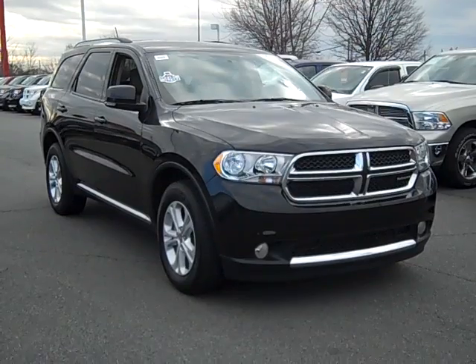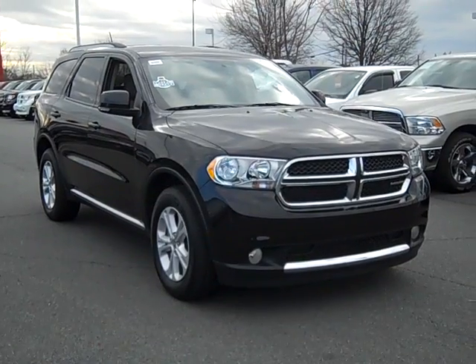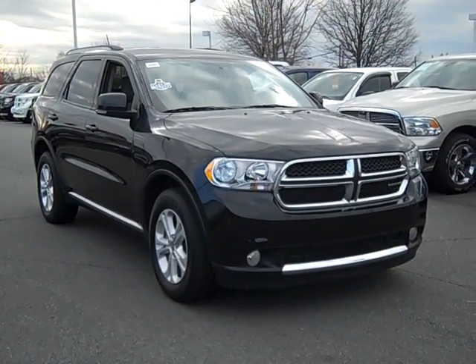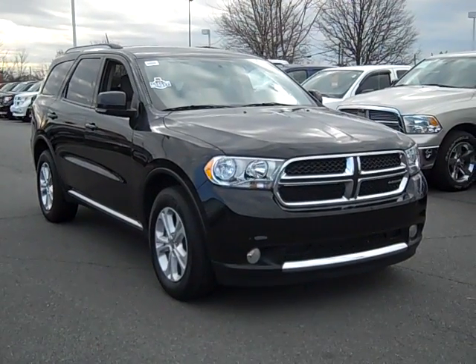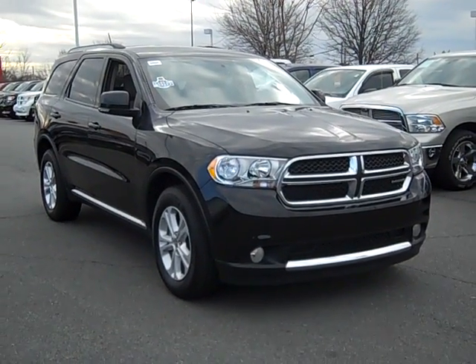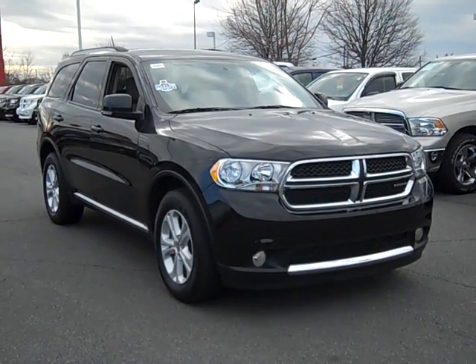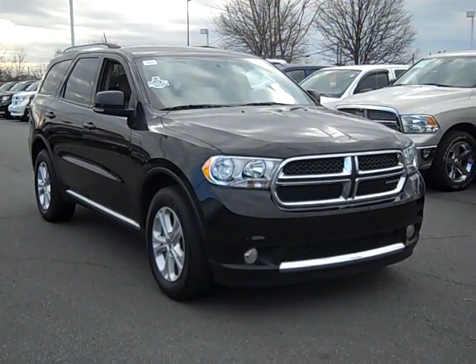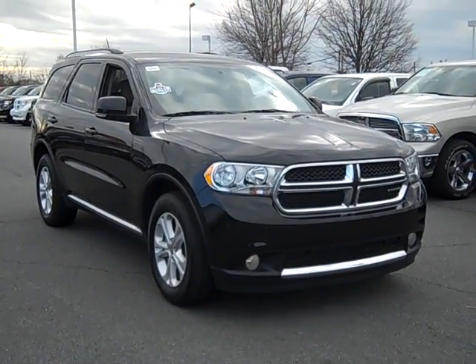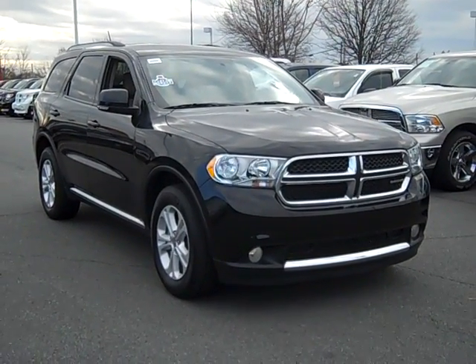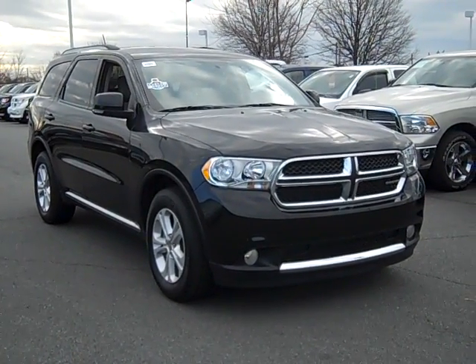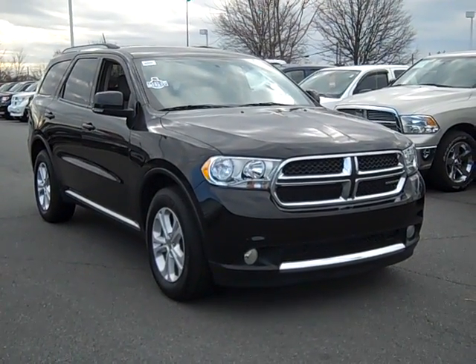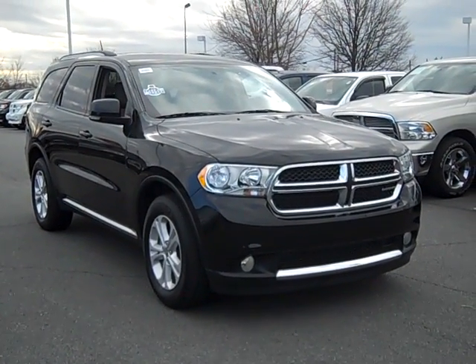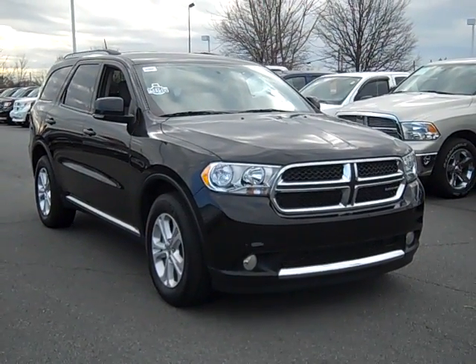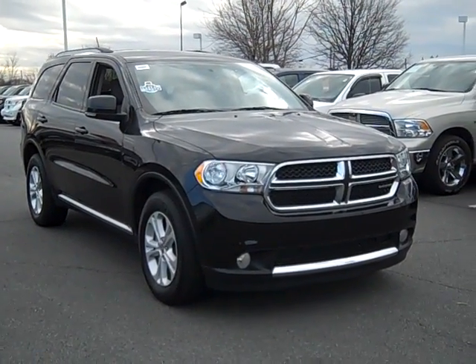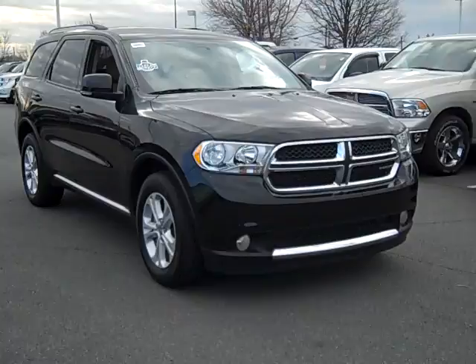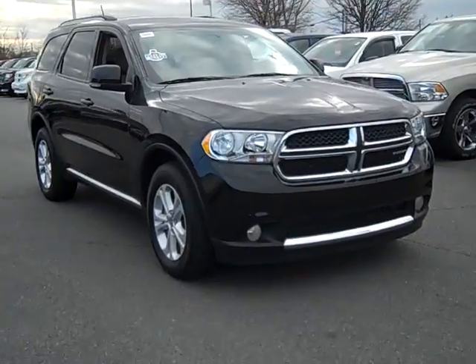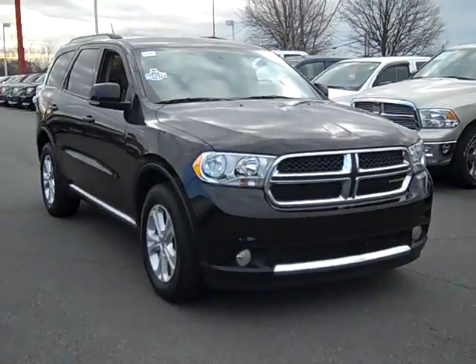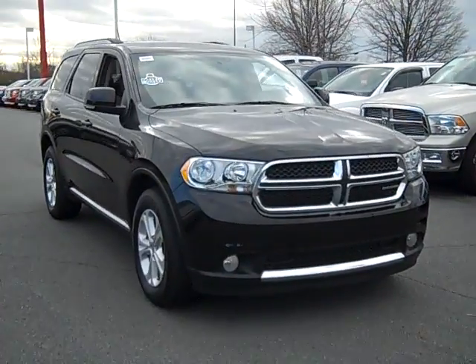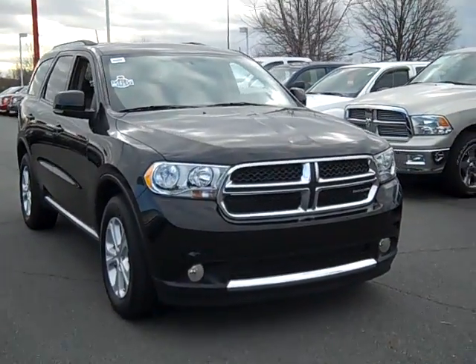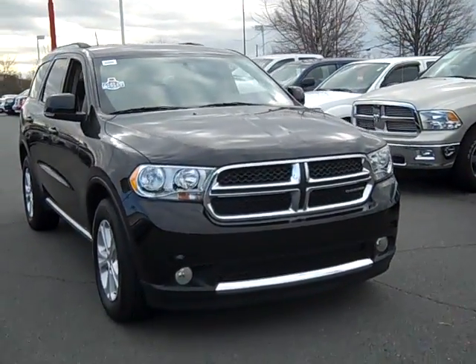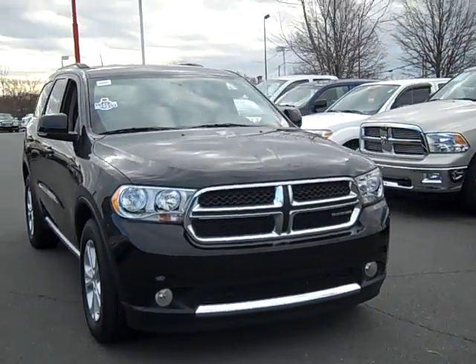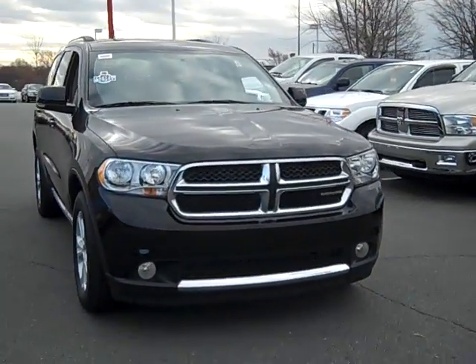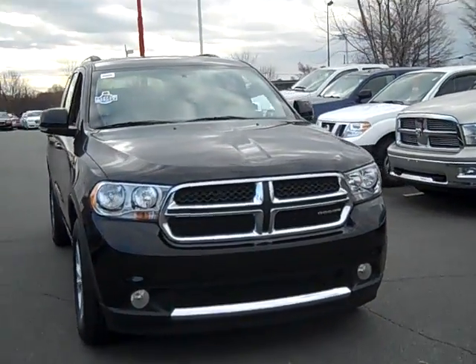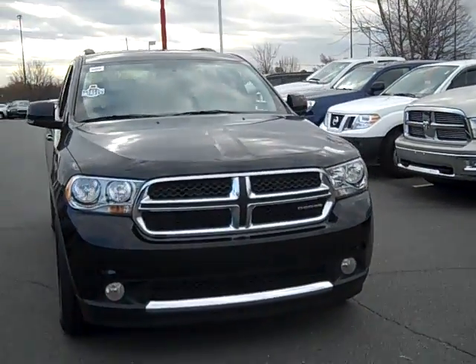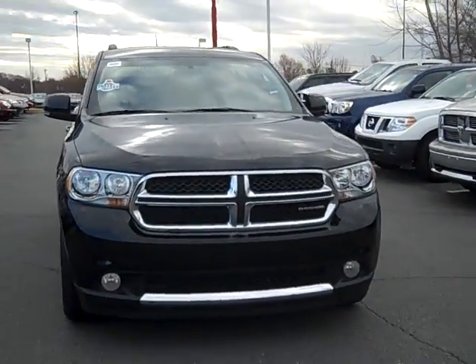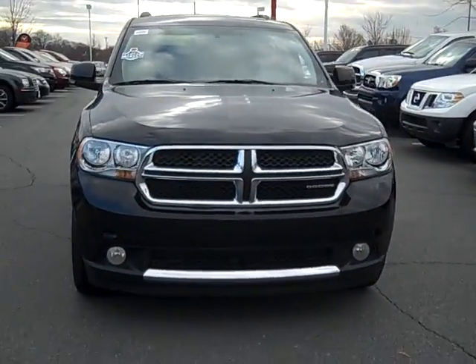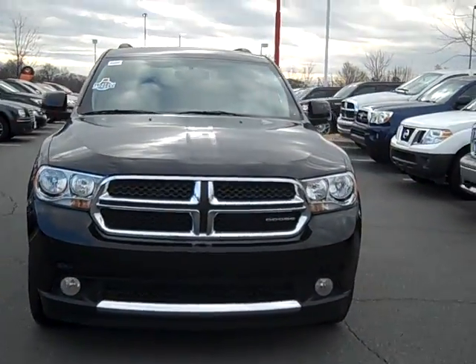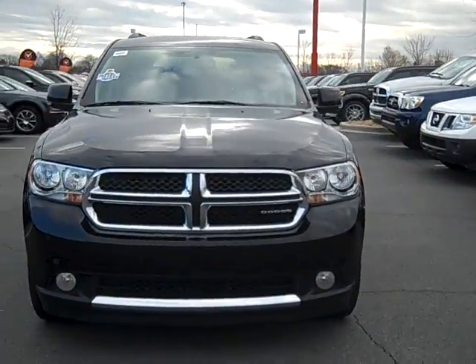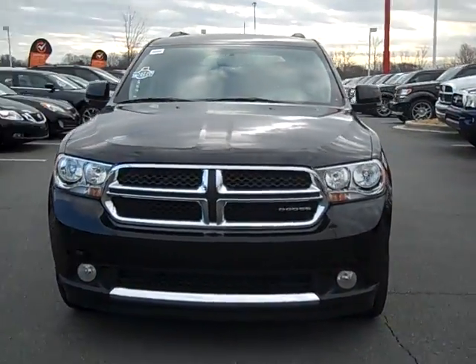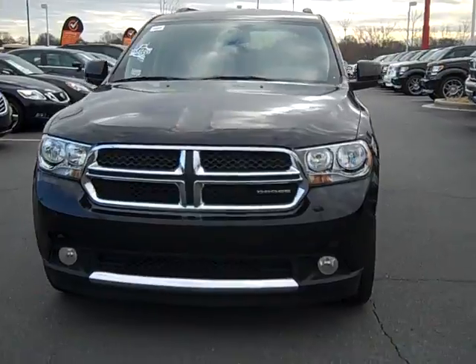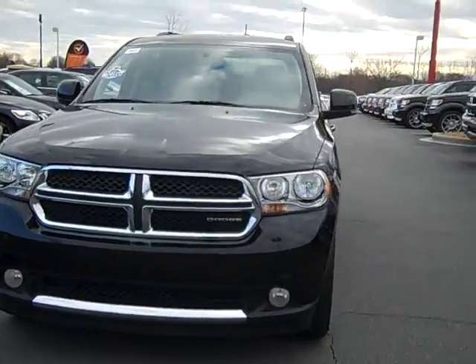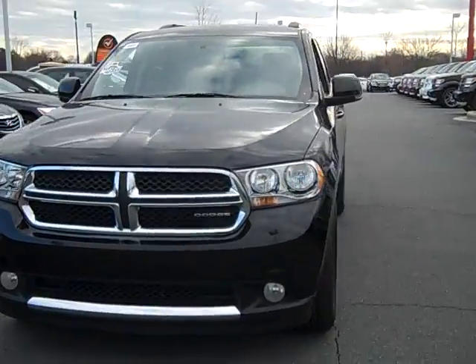Feast your eyes on our 2011 Brilliant Black Crystal Pearl Dodge Durango. This Durango is the perfect vehicle for families. It has a 3.6 liter V6 engine and a low price.